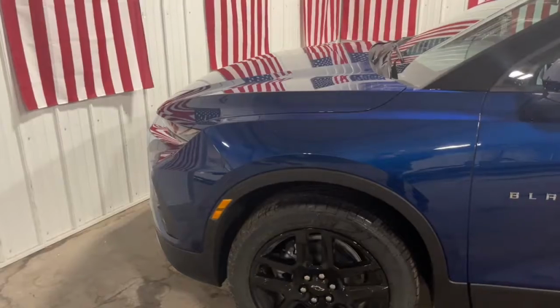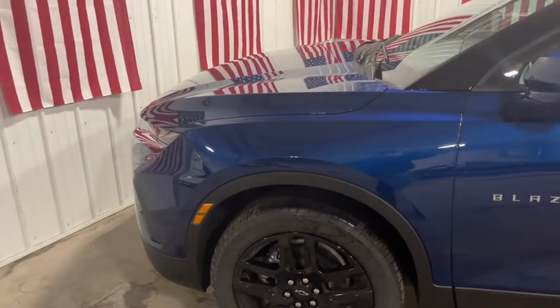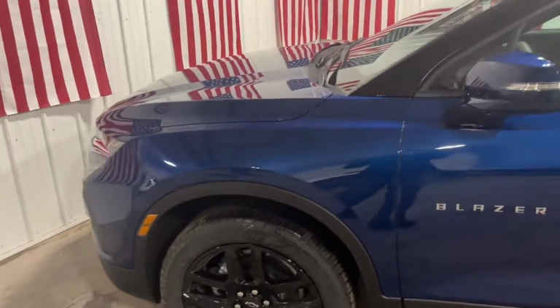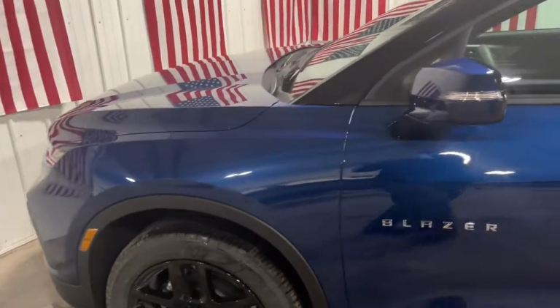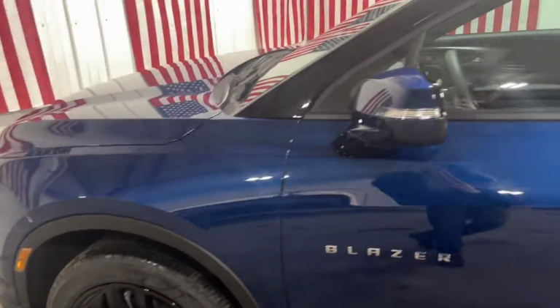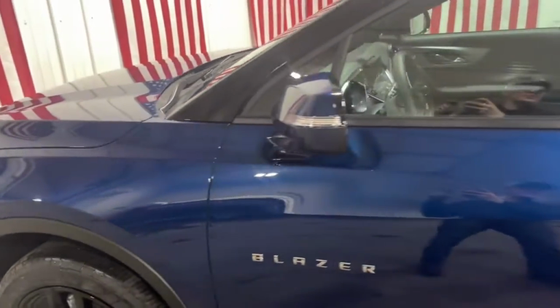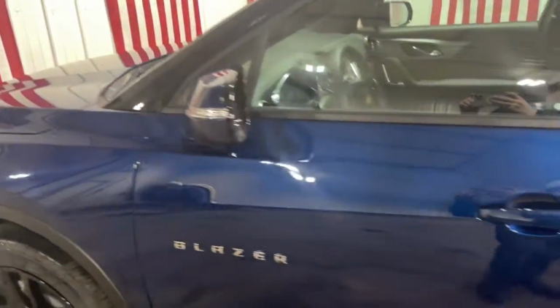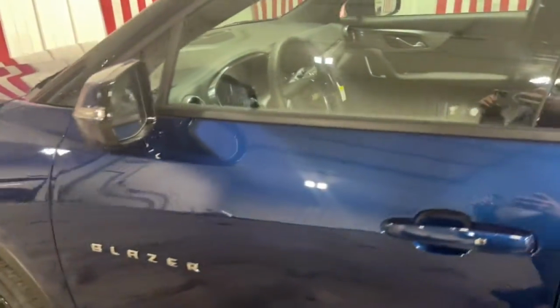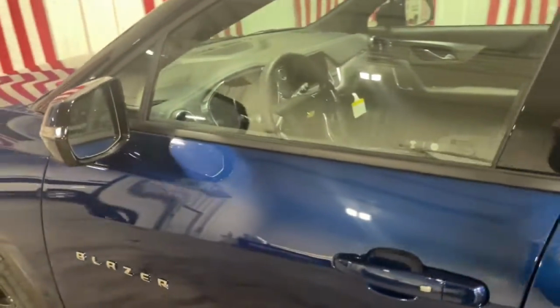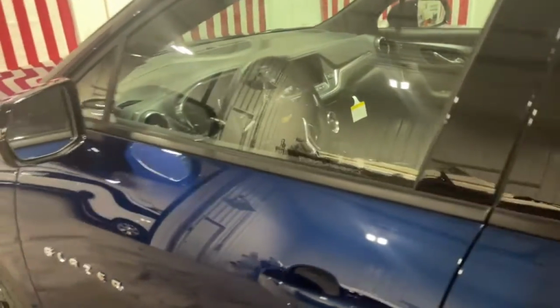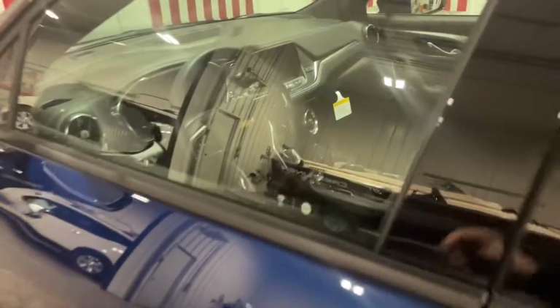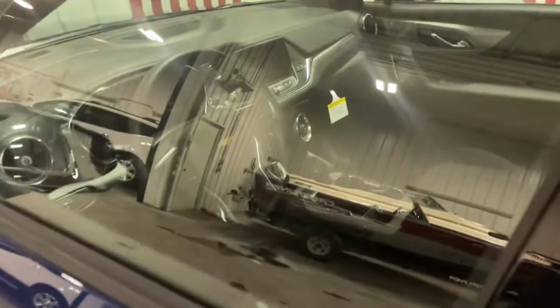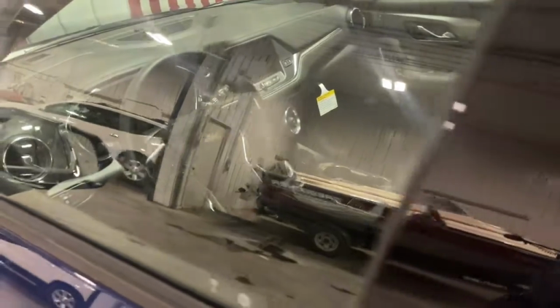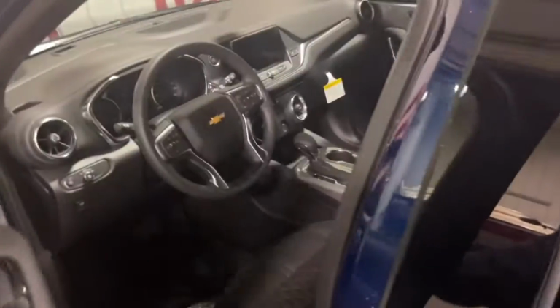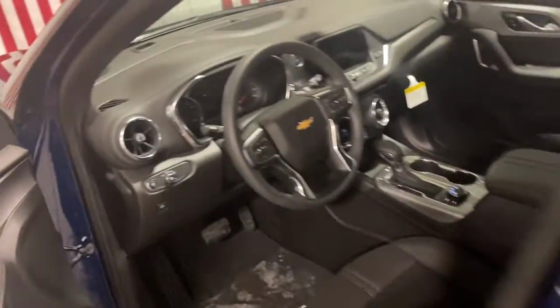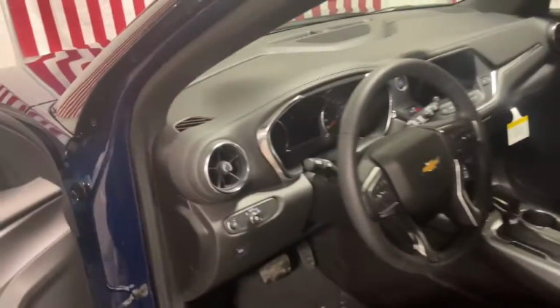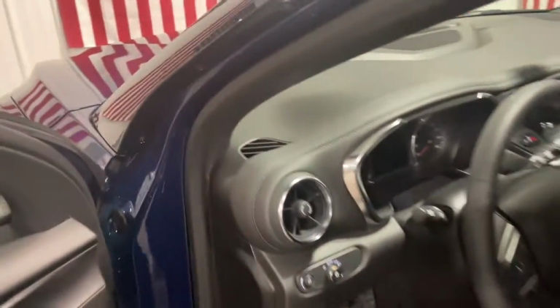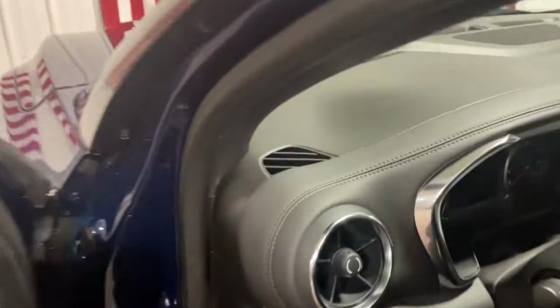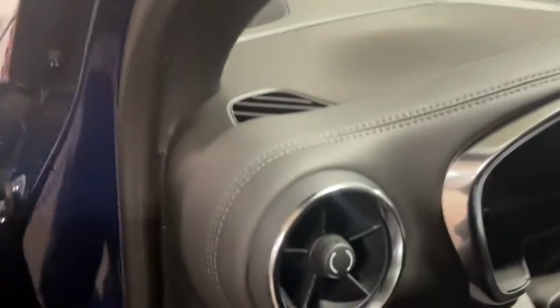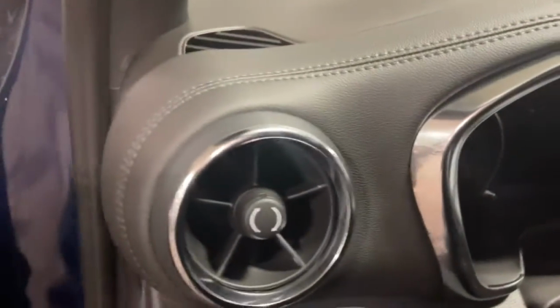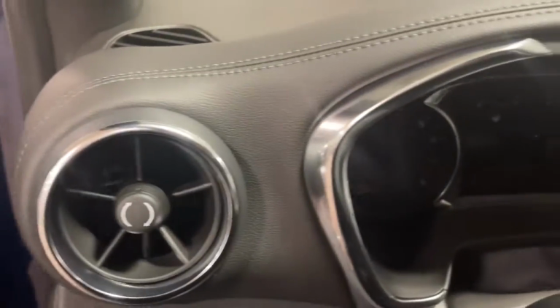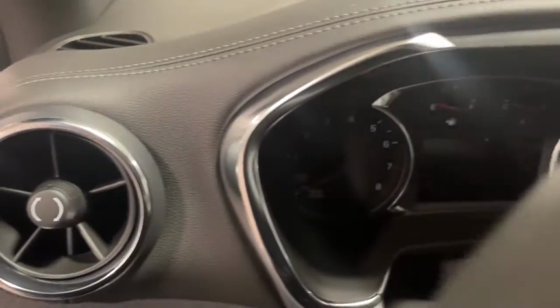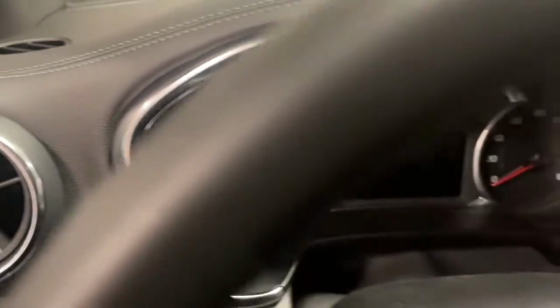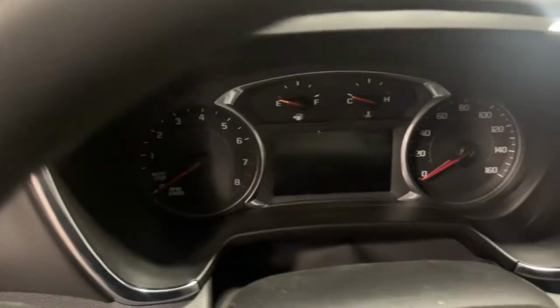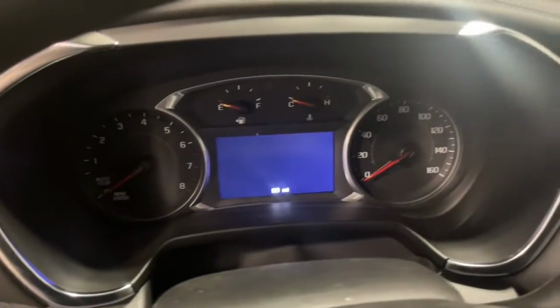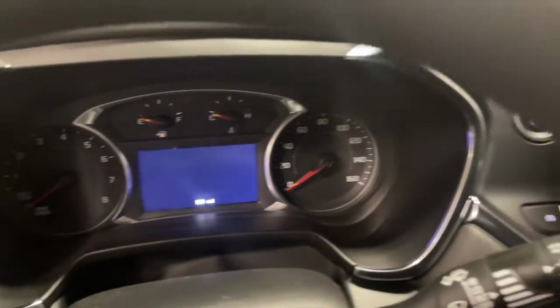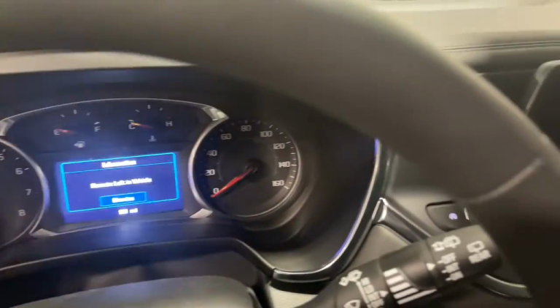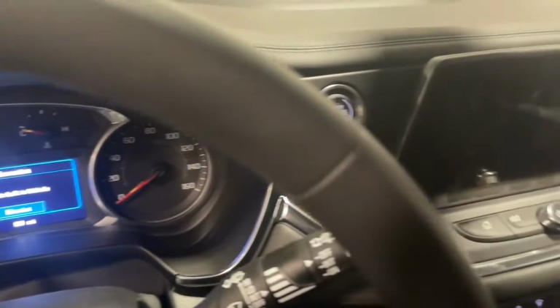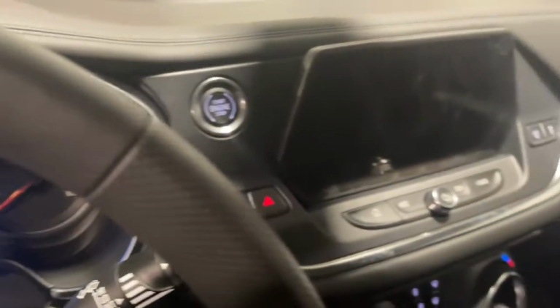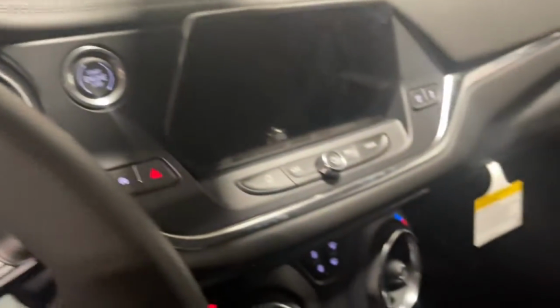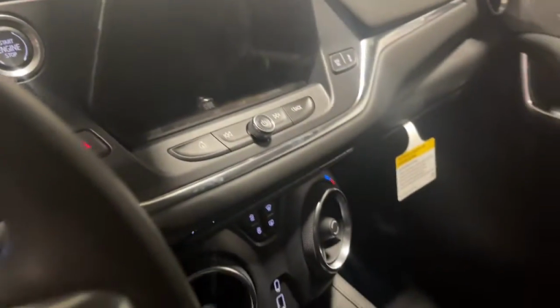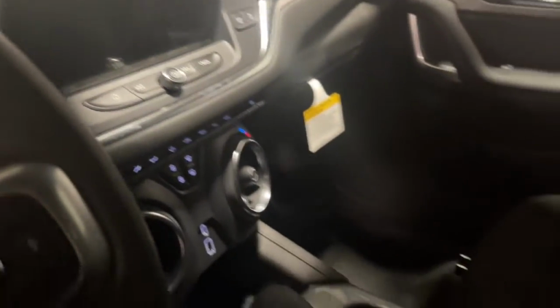Get acquainted with the 2022 Chevrolet Blazer. This vehicle delivers the style, comfort, and efficiency you need to meet the needs of today's lifestyle. Confidence comes standard when you're behind the wheel, prepared for the journey ahead.